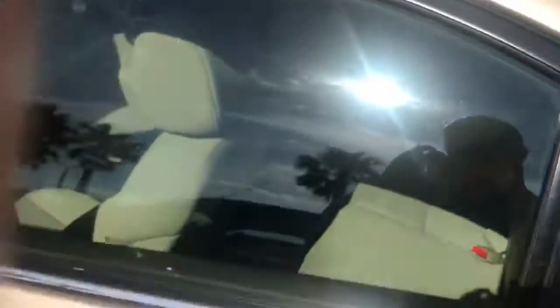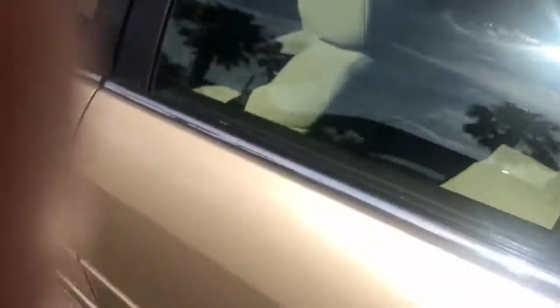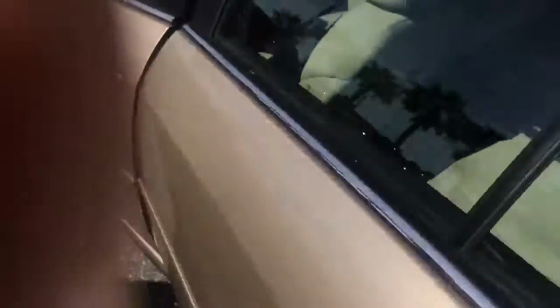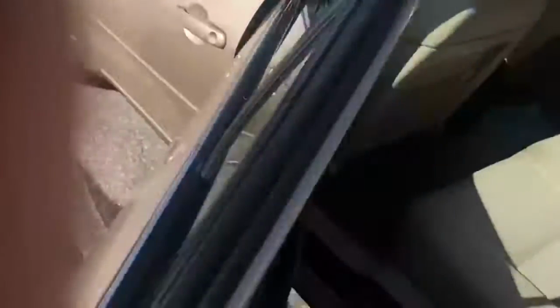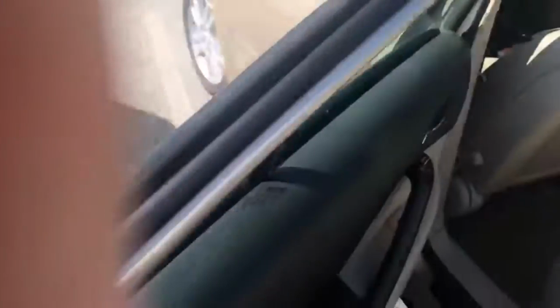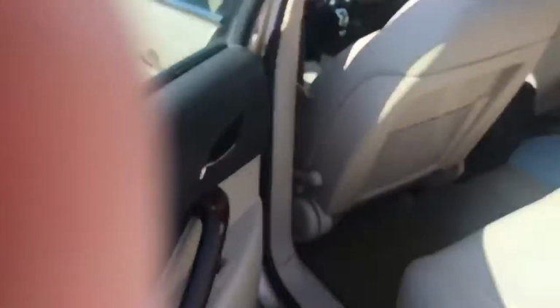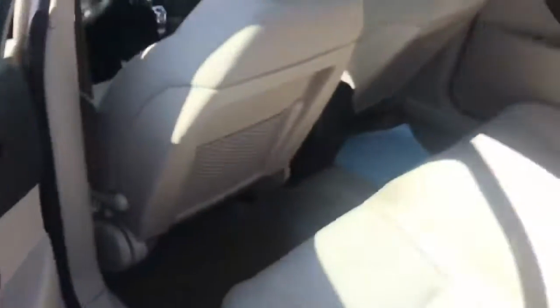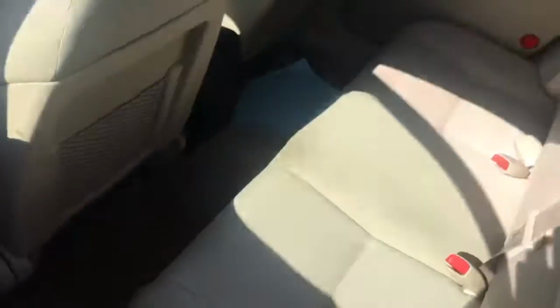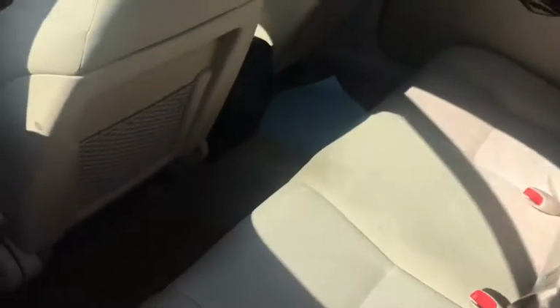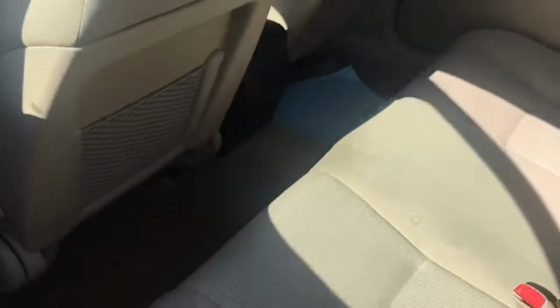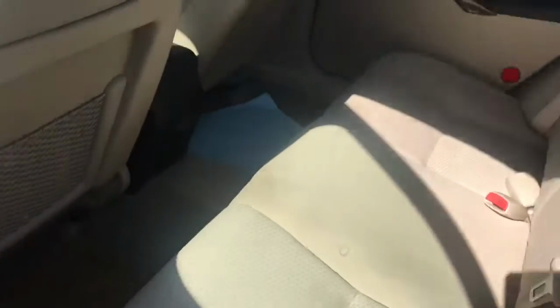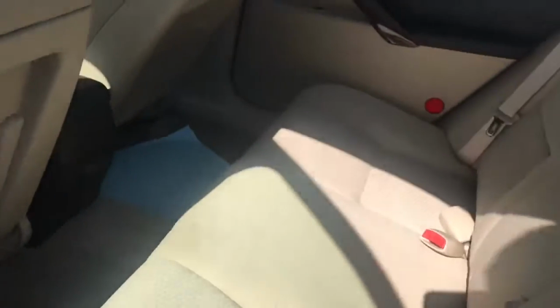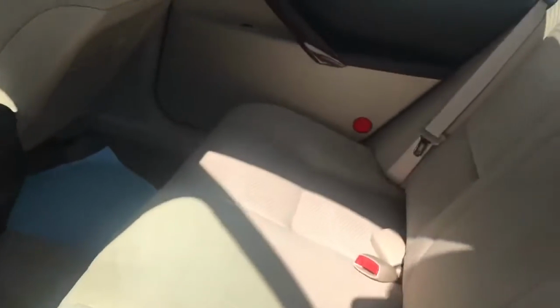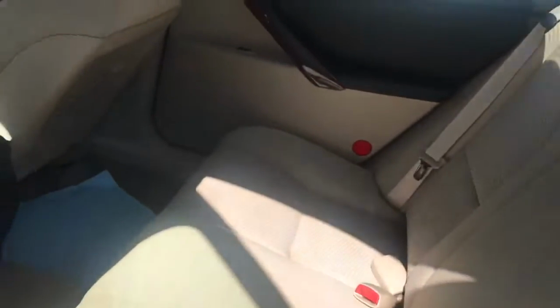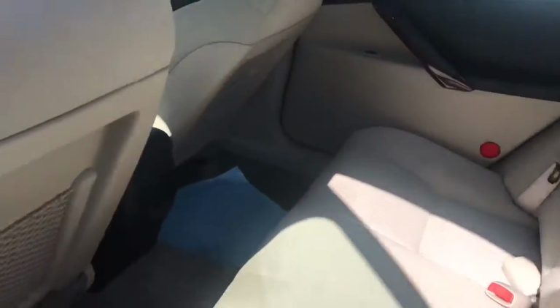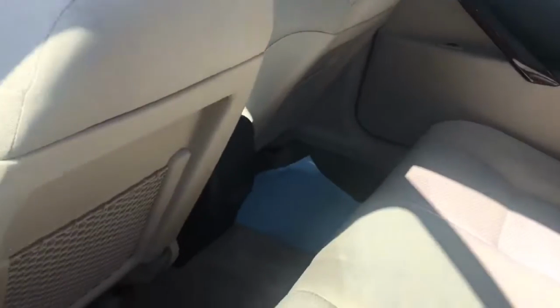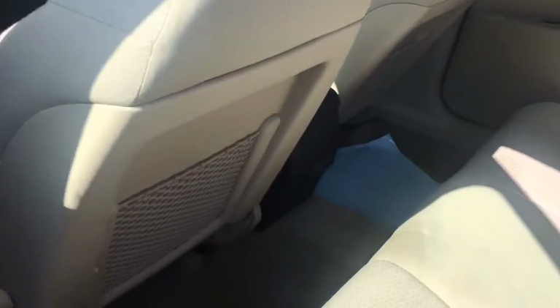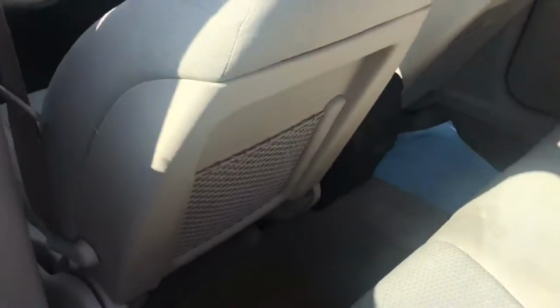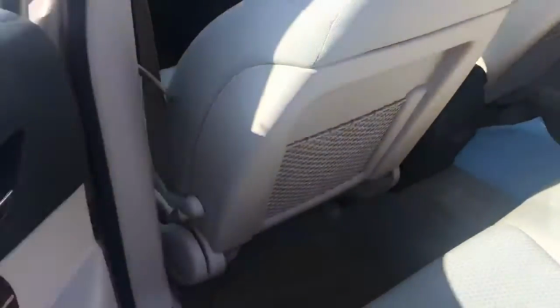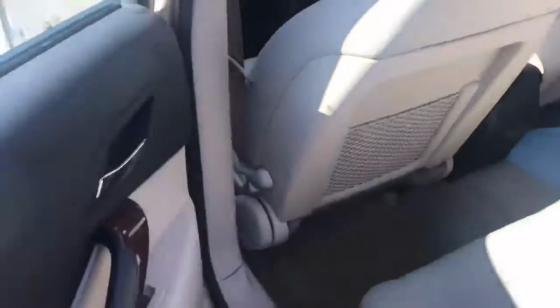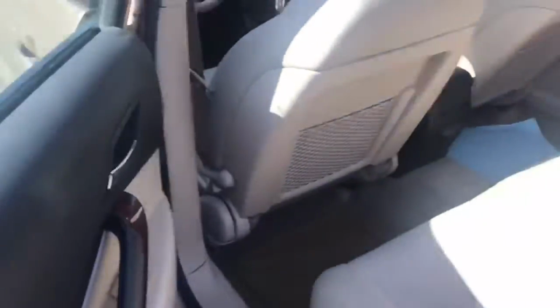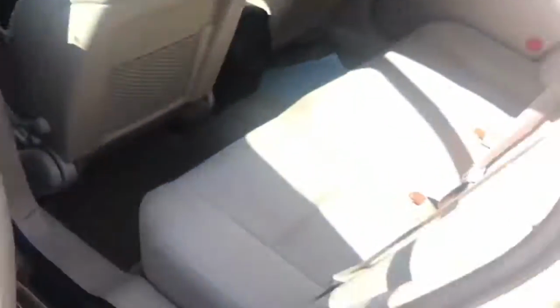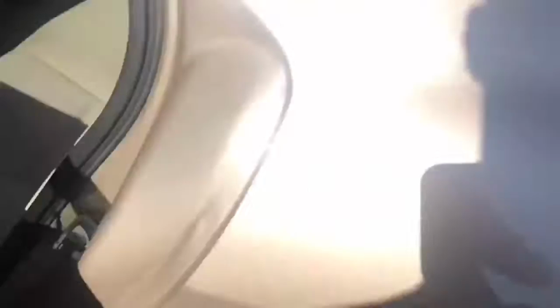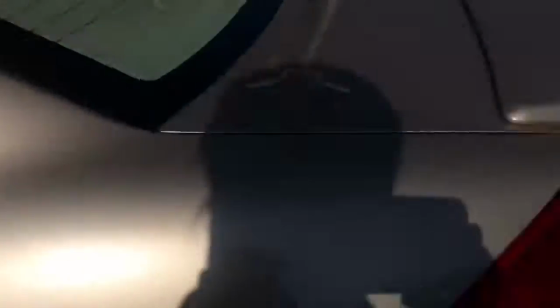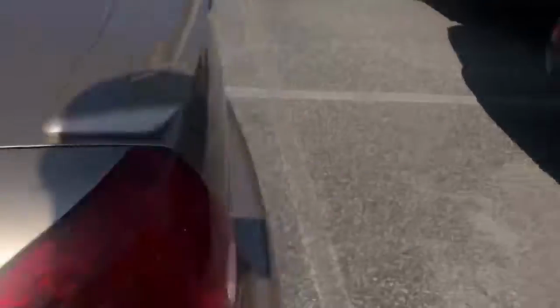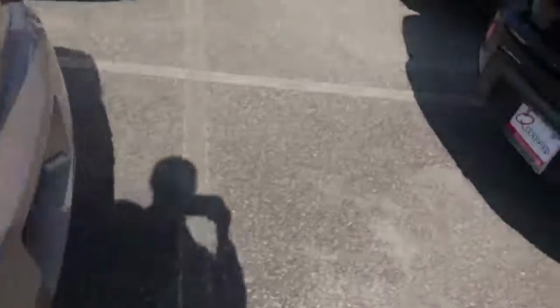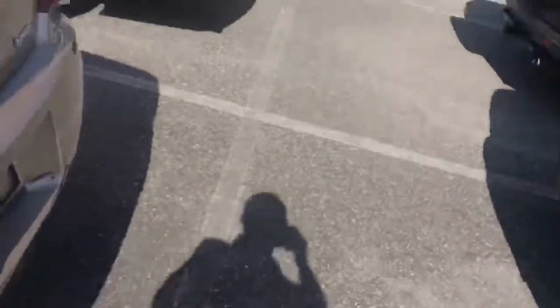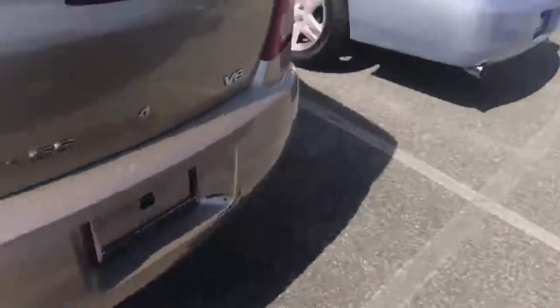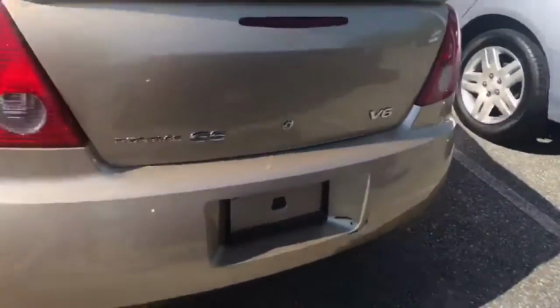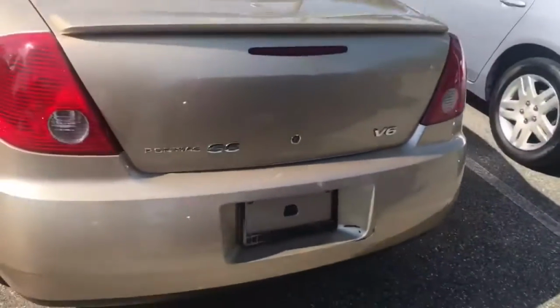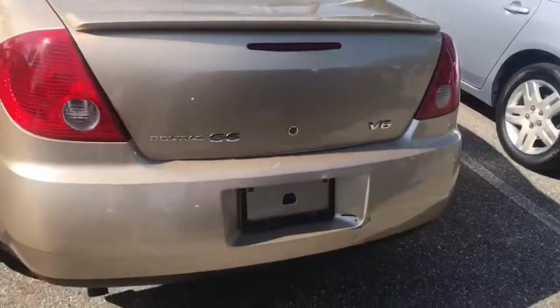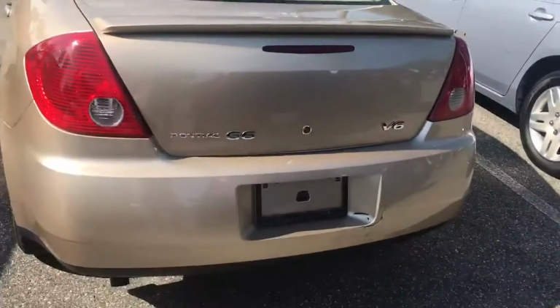I'm going to show you the back seat as well. And here is the back view.